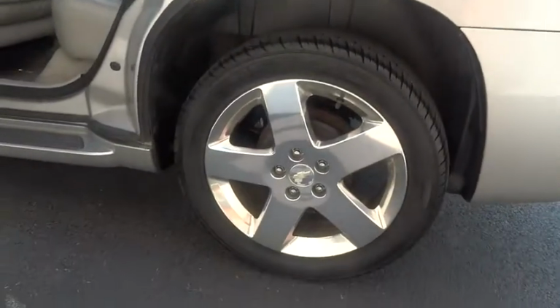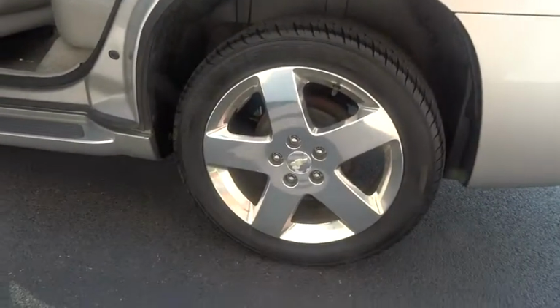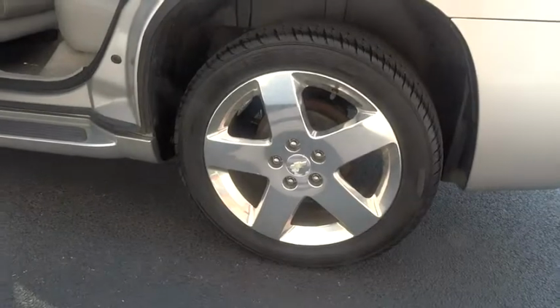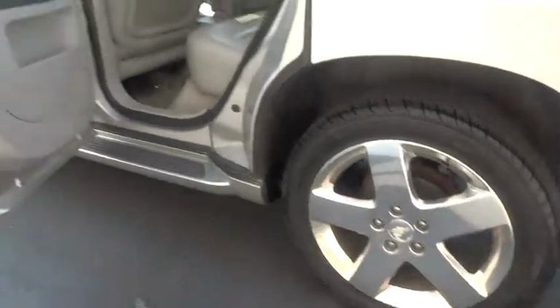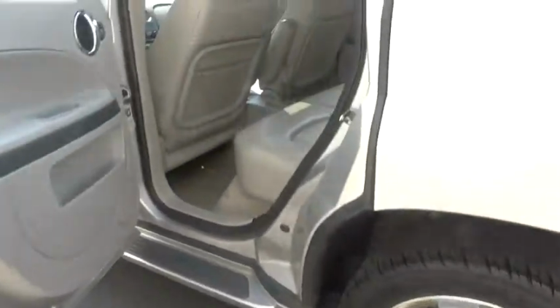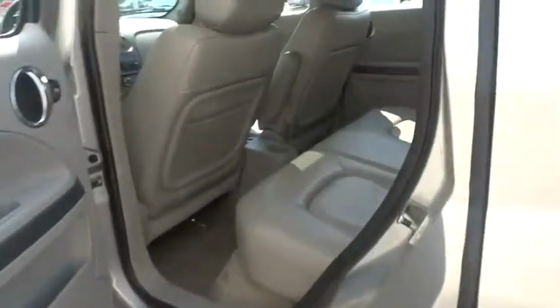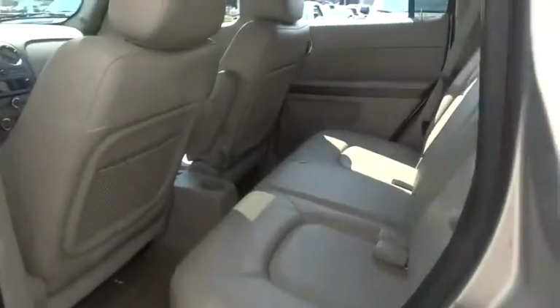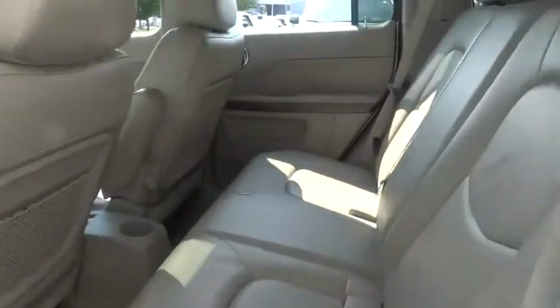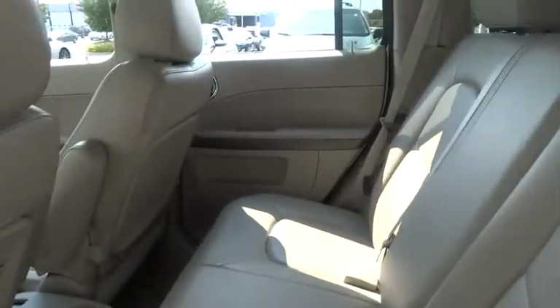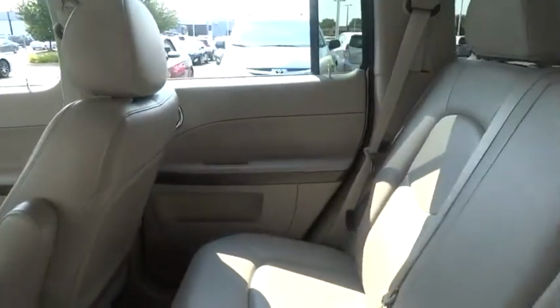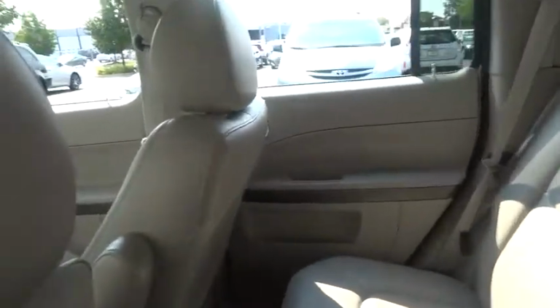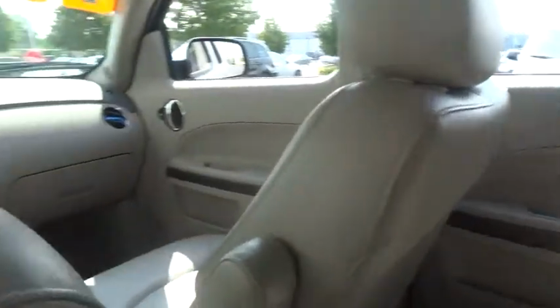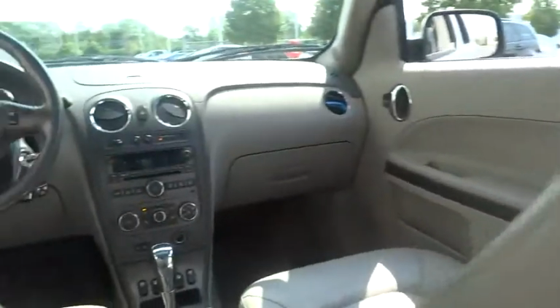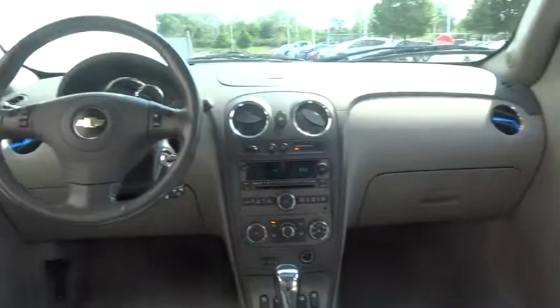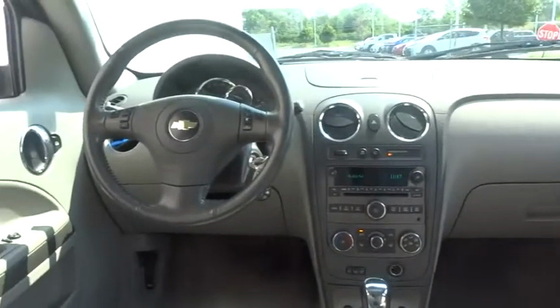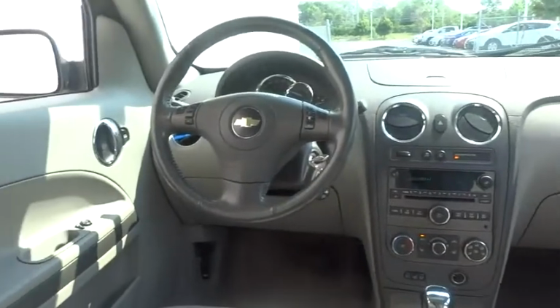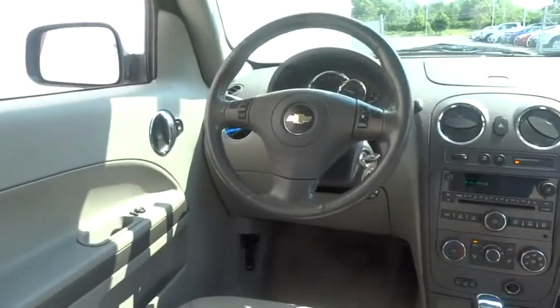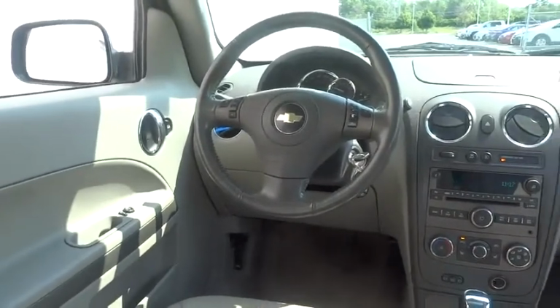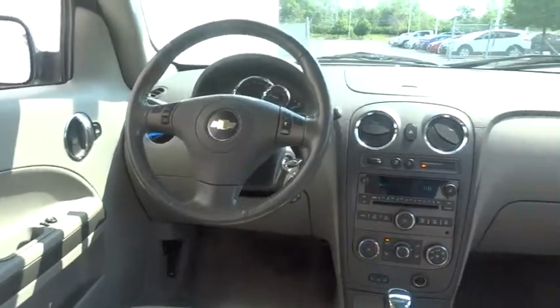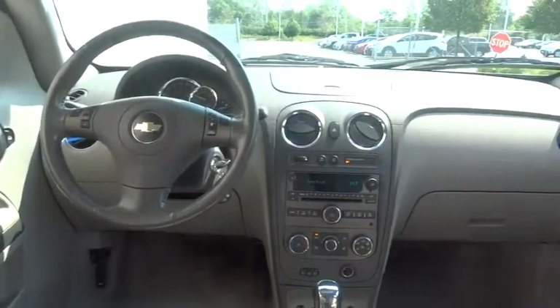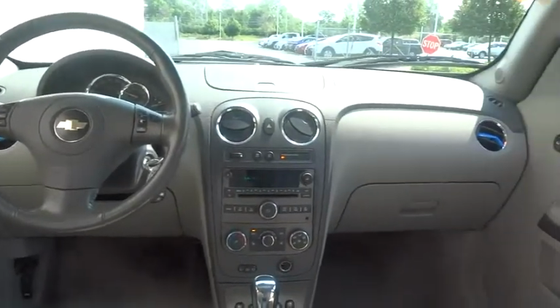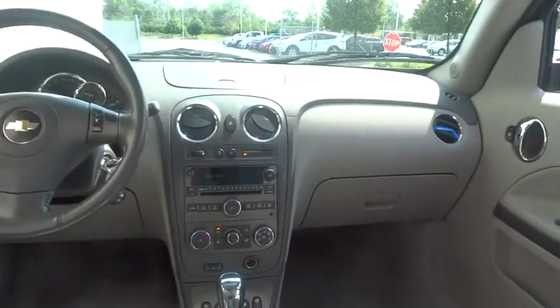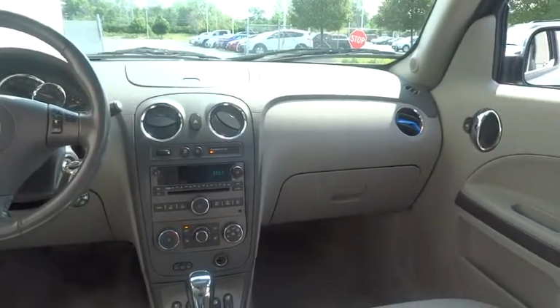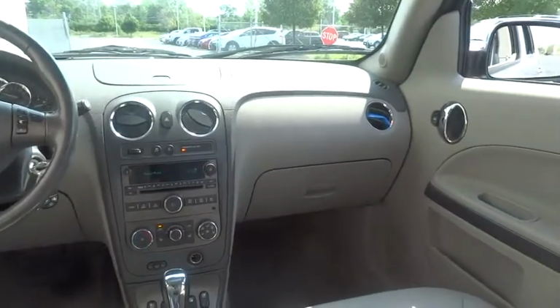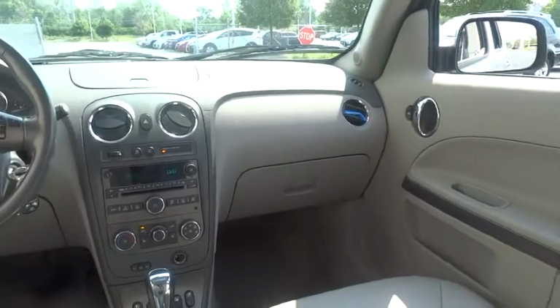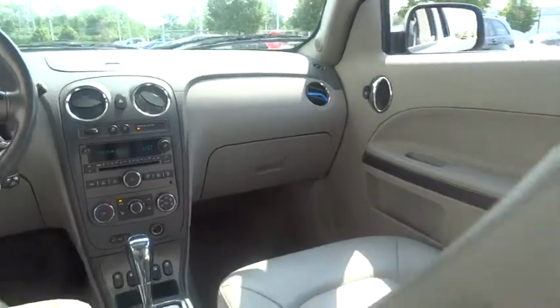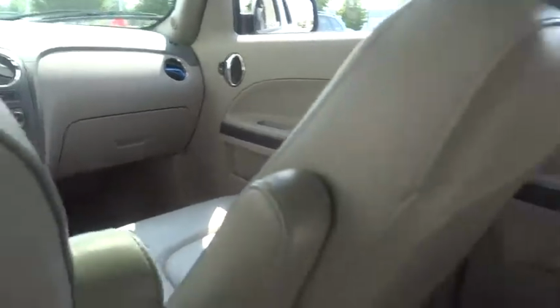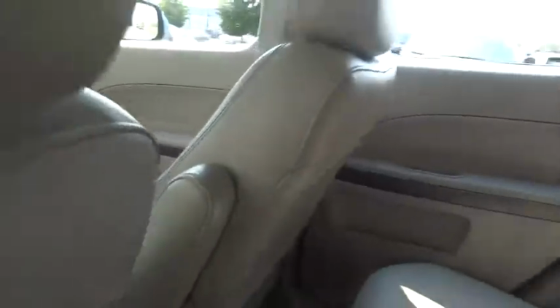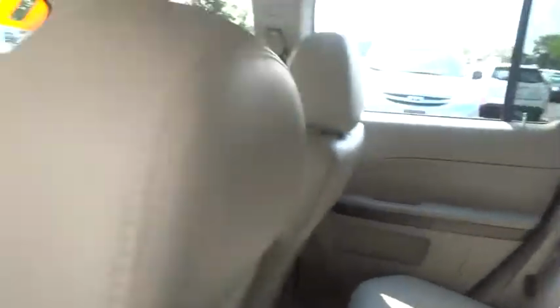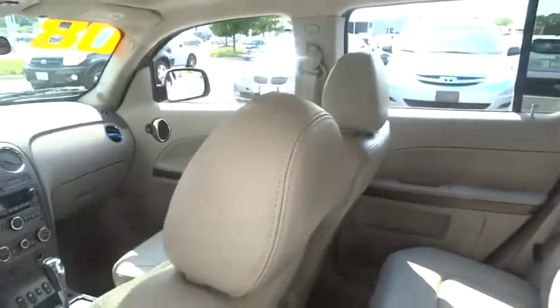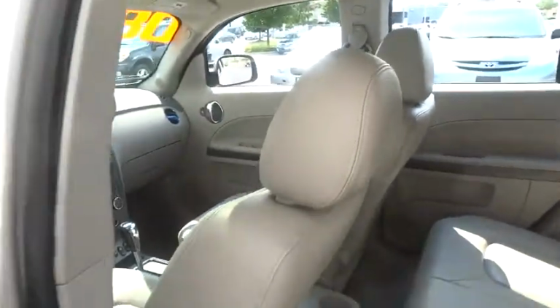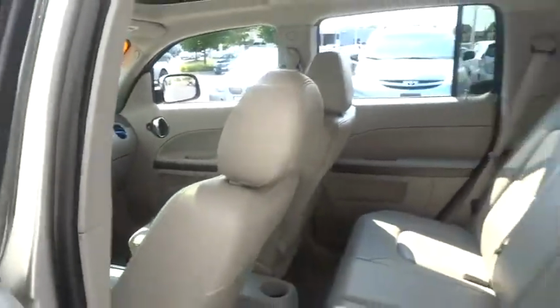Keyless entry, adjustable steering wheel, driver airbag, power steering, floor mats, auto dimming rear view mirror, PPO, cruise control, rear defrost, AM FM stereo radio, FWD, CD player.